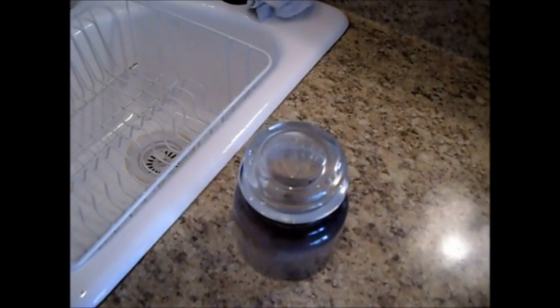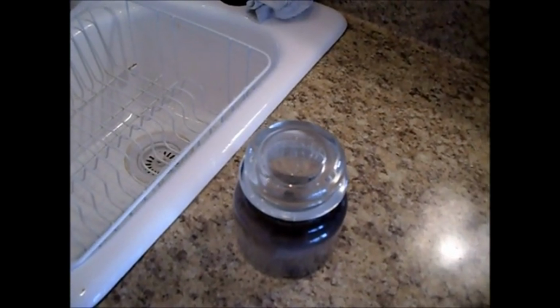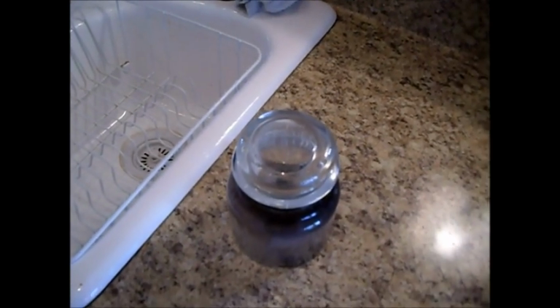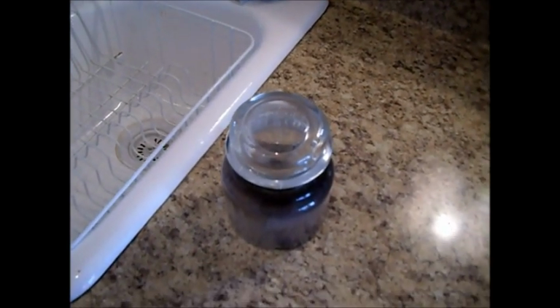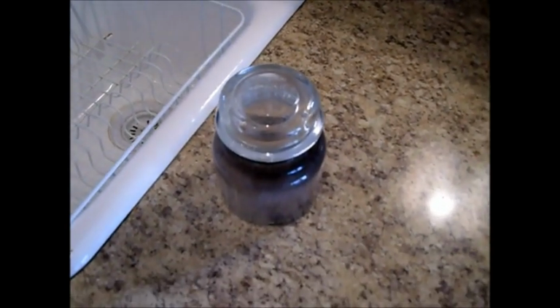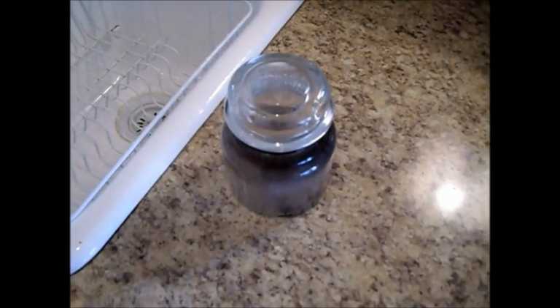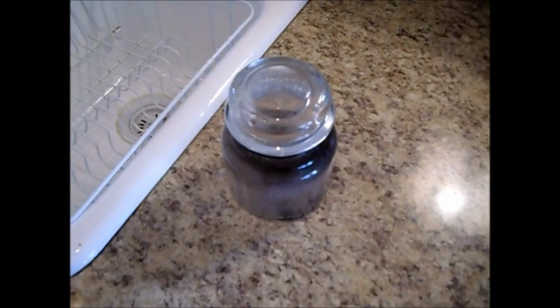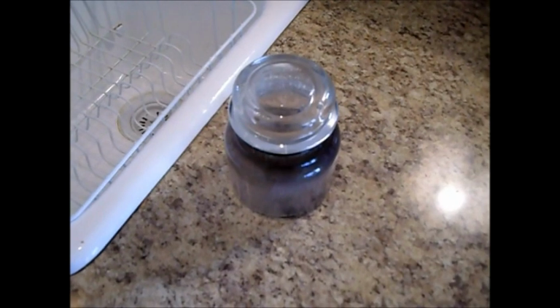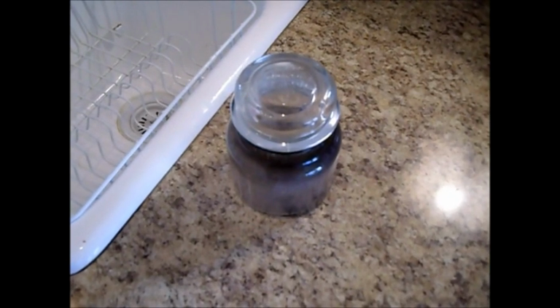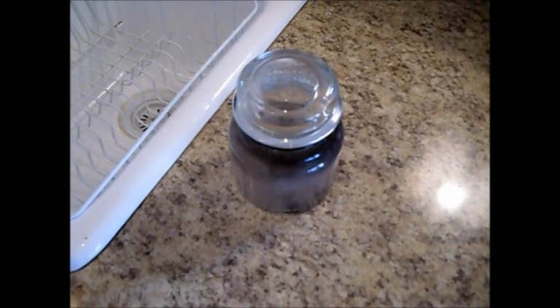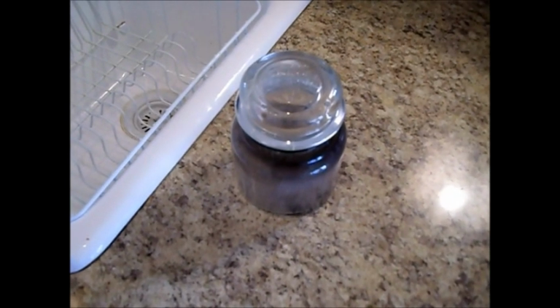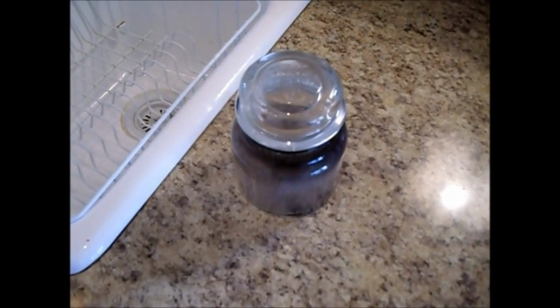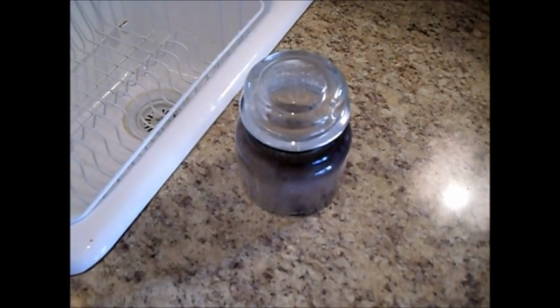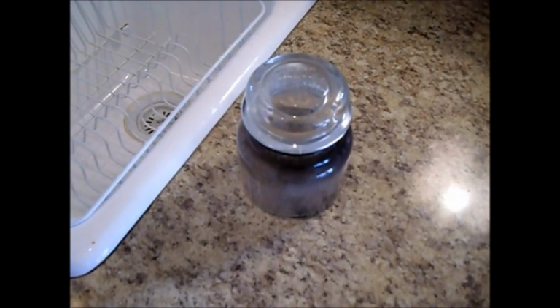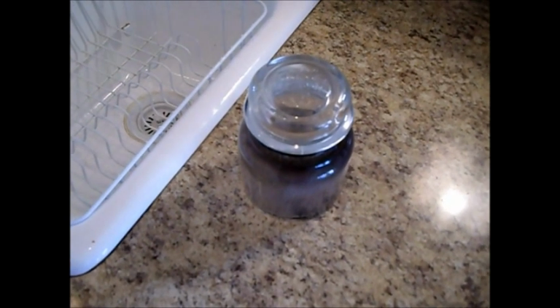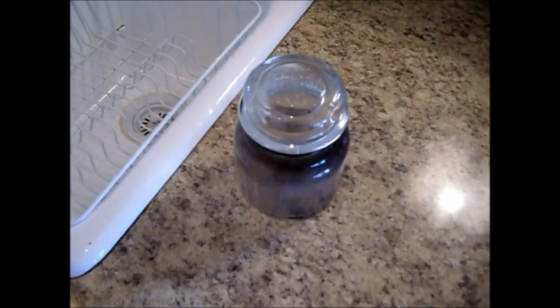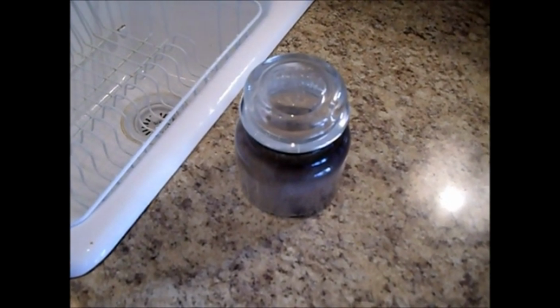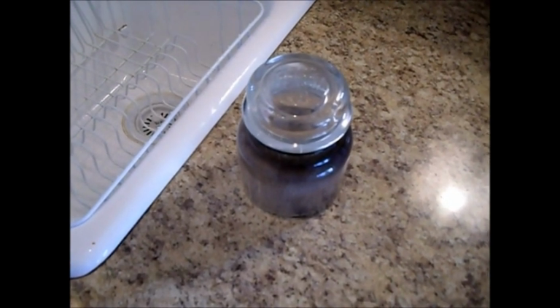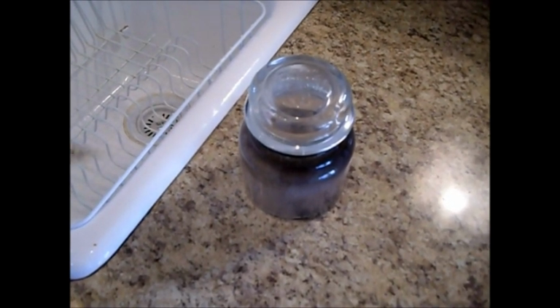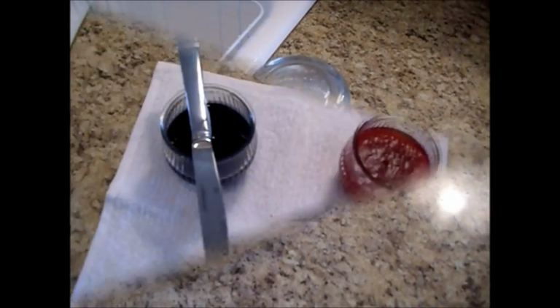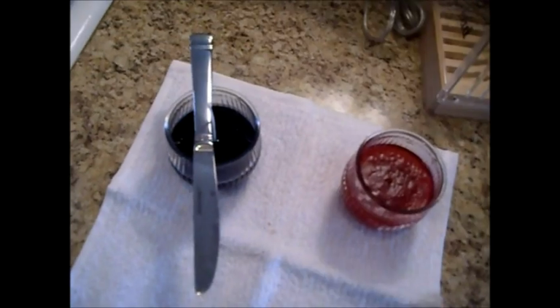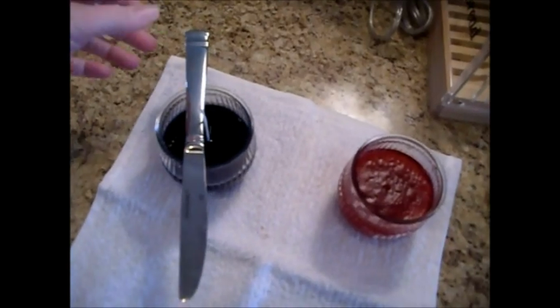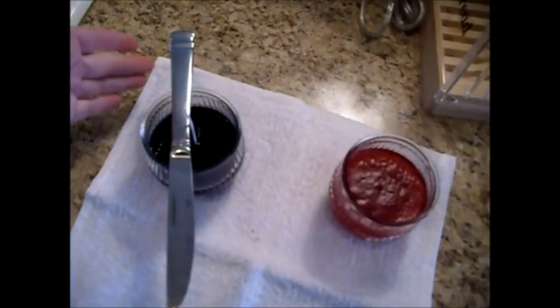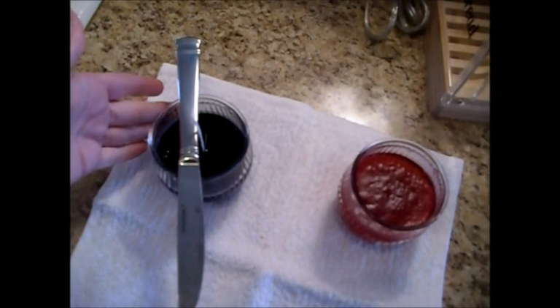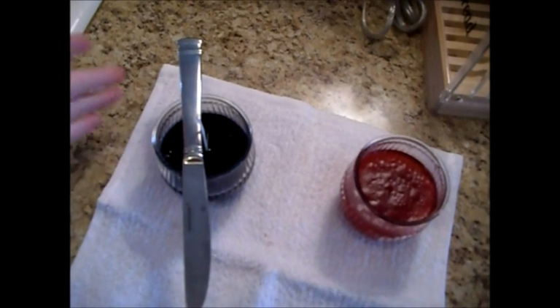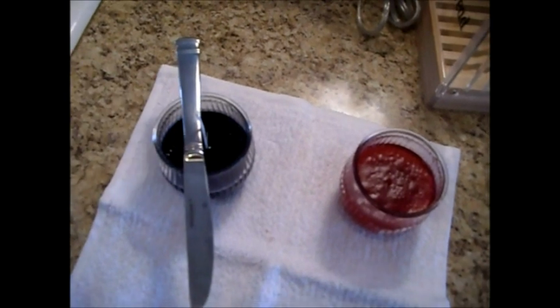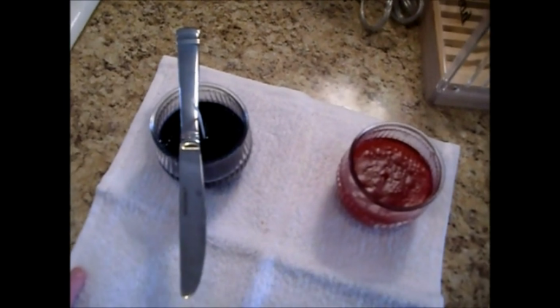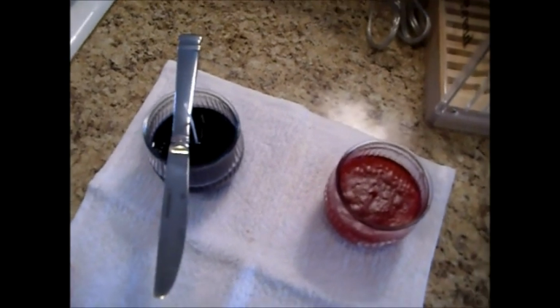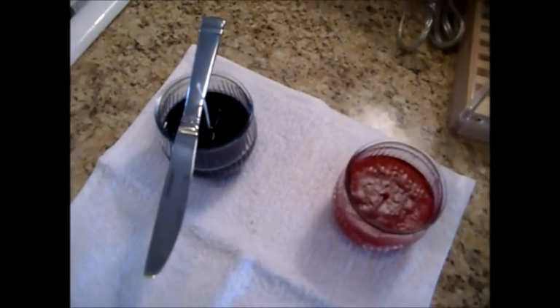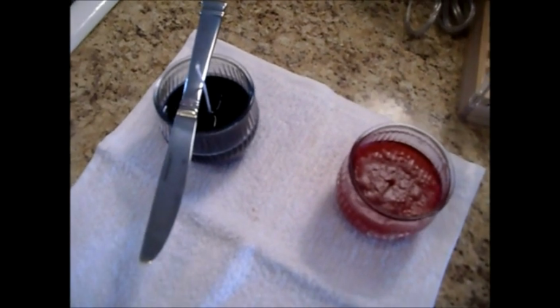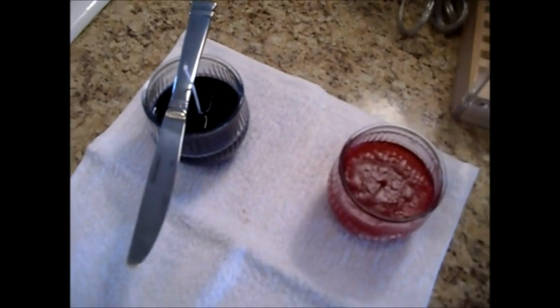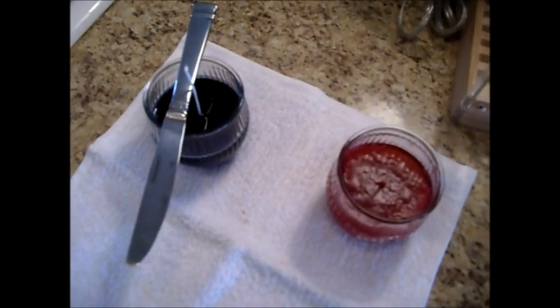Remember to recycle — it's very important, especially in the kitchen, where most of your household waste takes place. This is Chef Janie with my kitchen tip for the day. Enjoy.